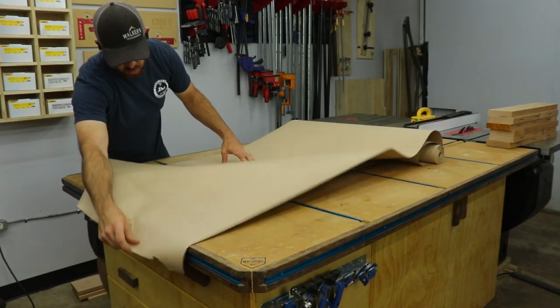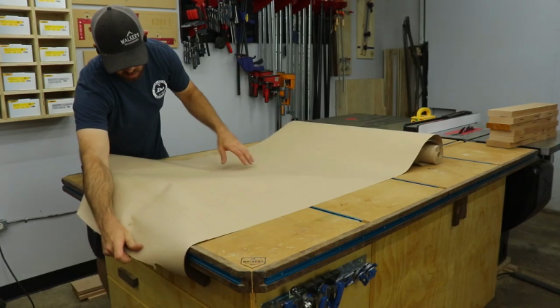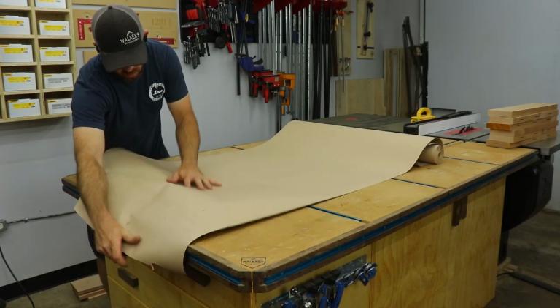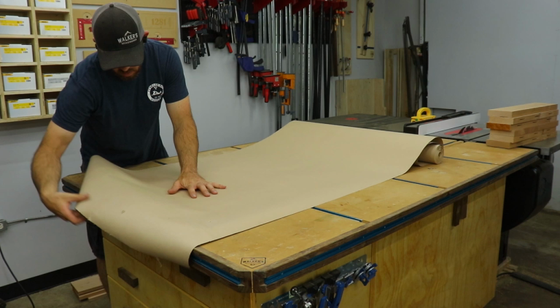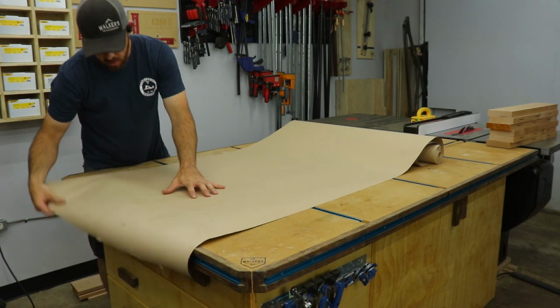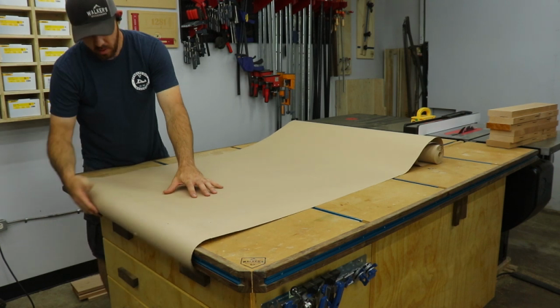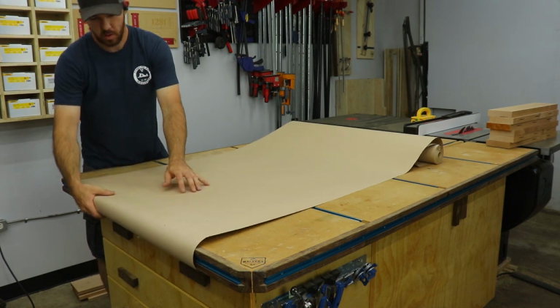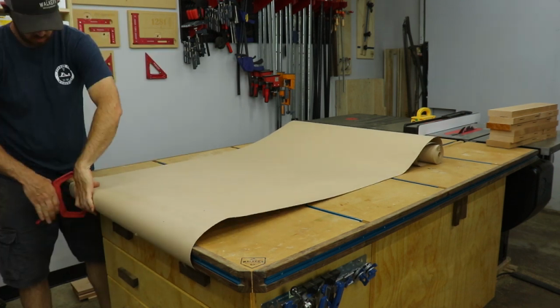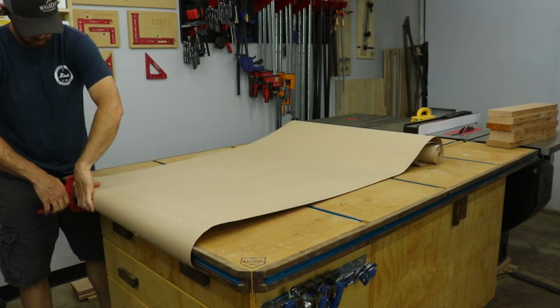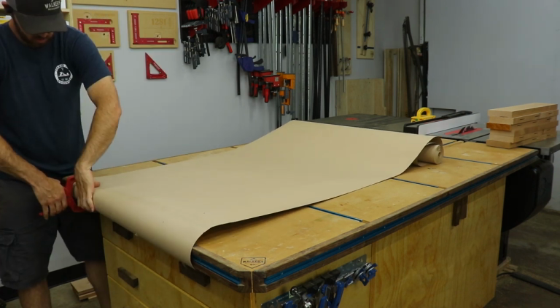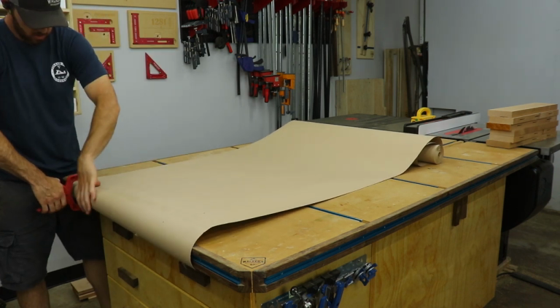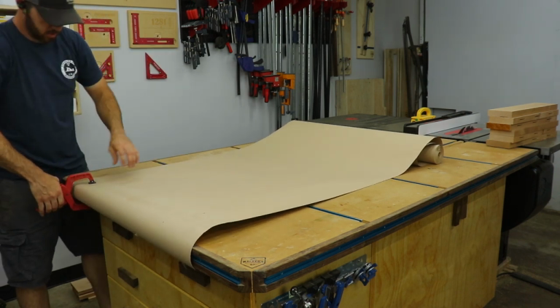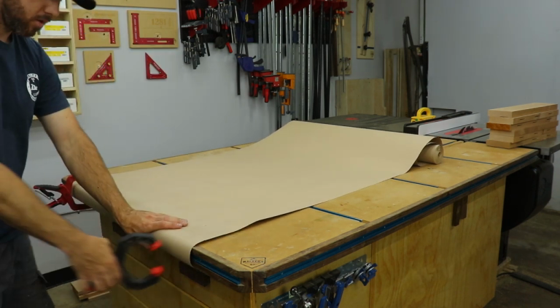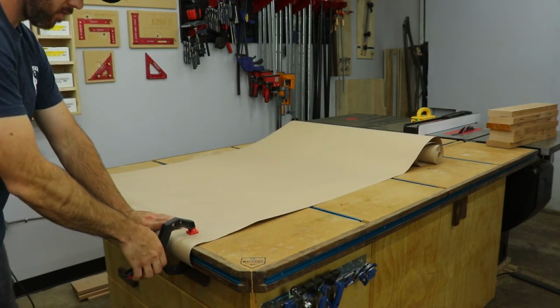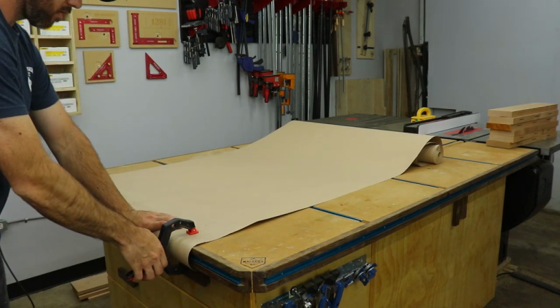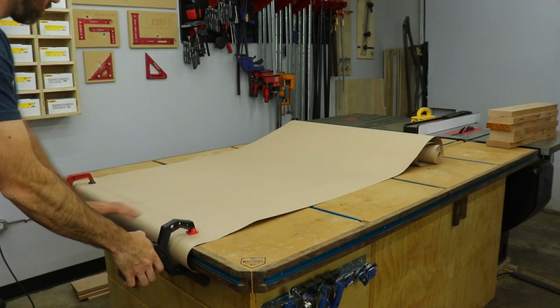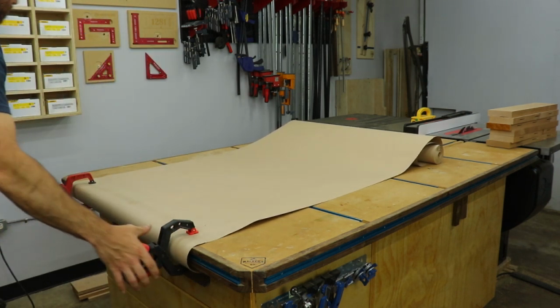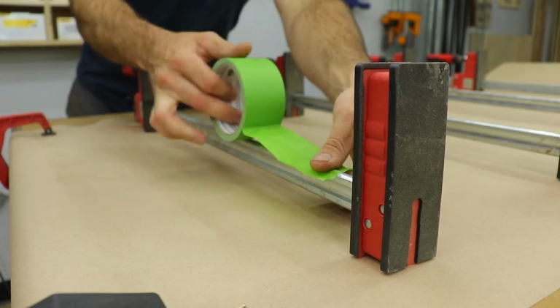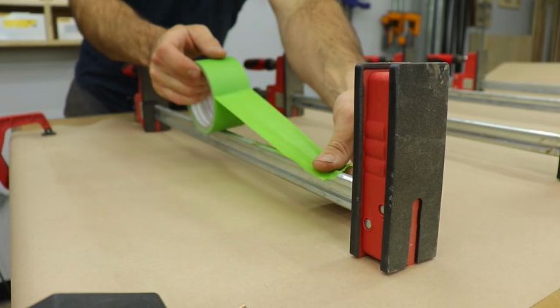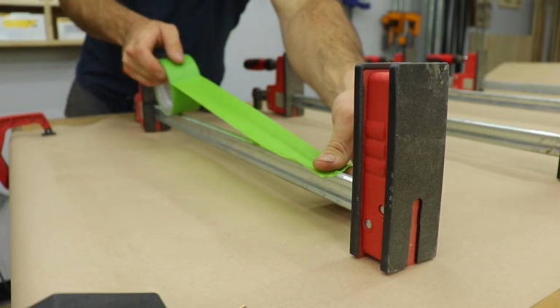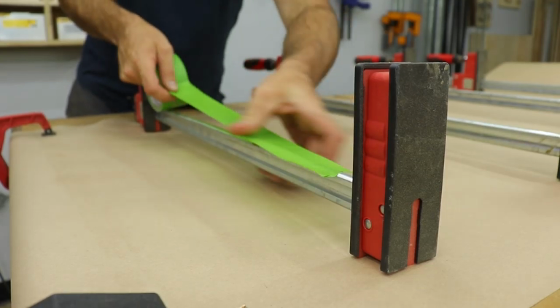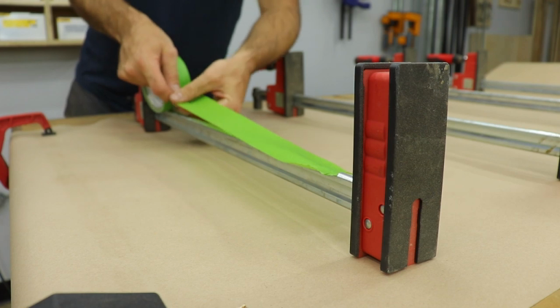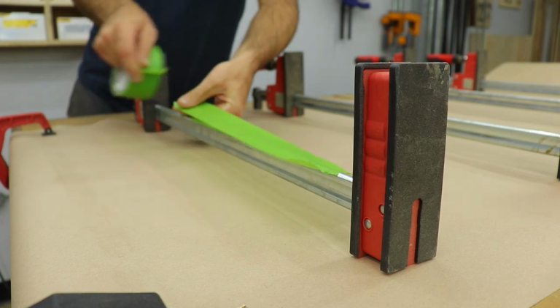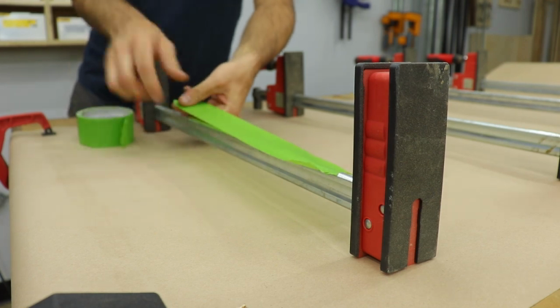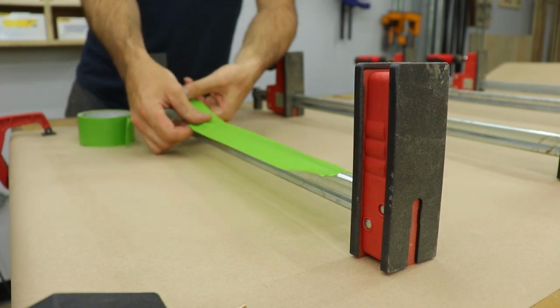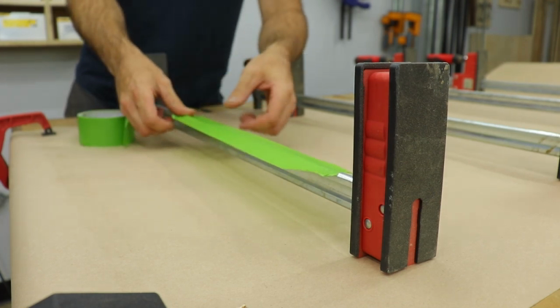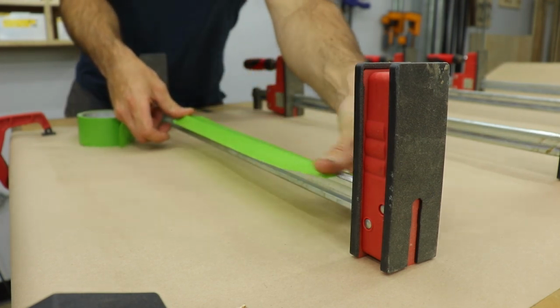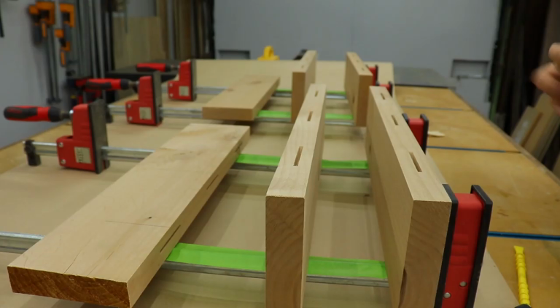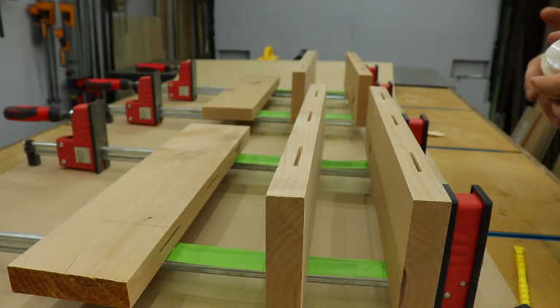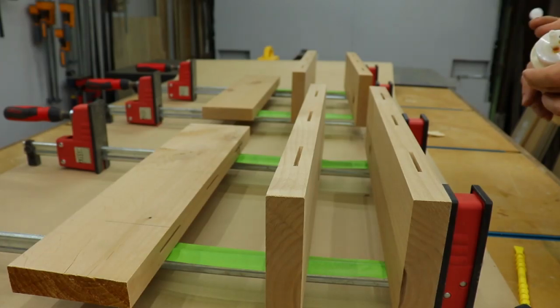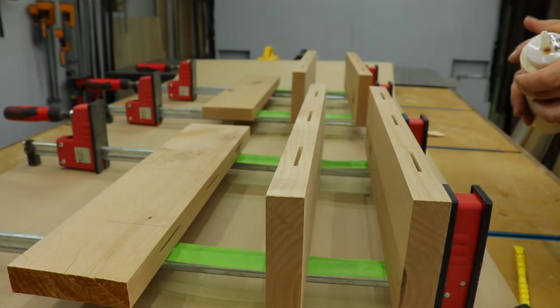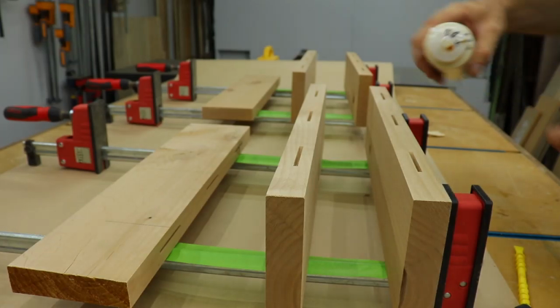Since I built my new assembly table, I like to keep it as clean as I can. So I use this roll of paper to lay out any time I do a glue up. I also put painters tape on my clamp rails to keep those clean.